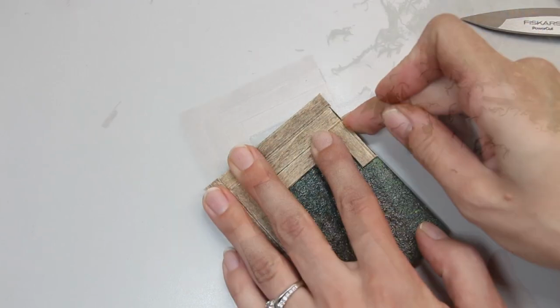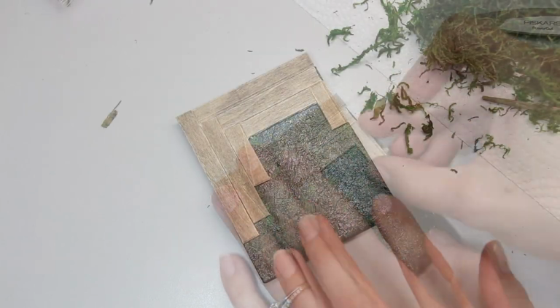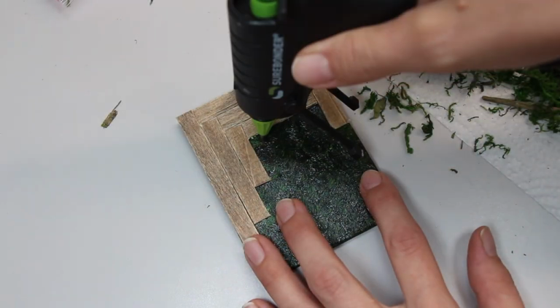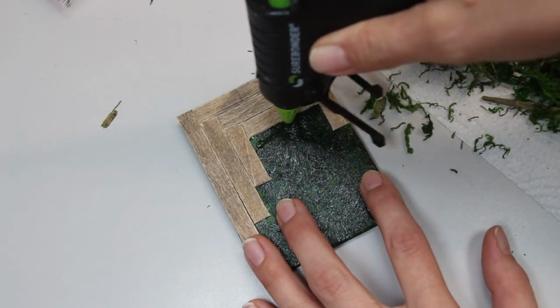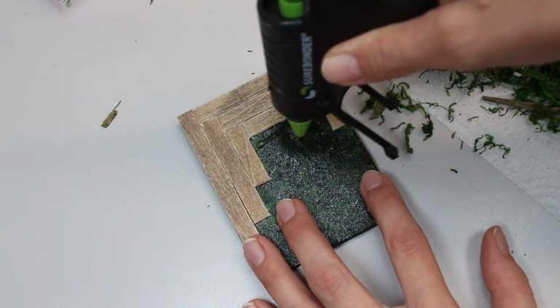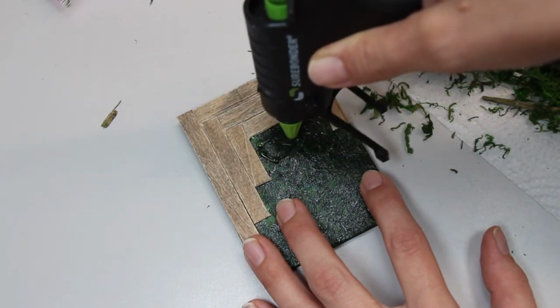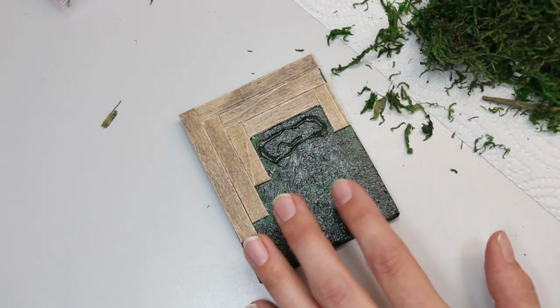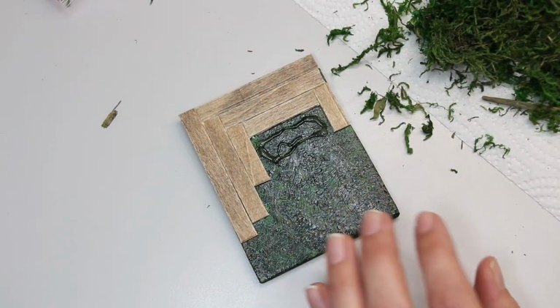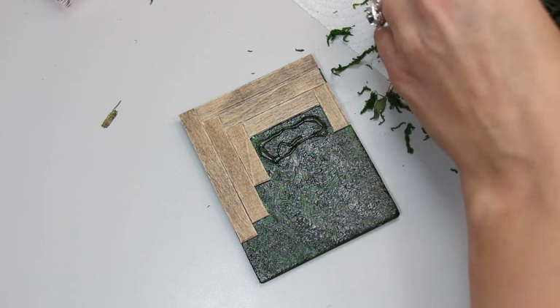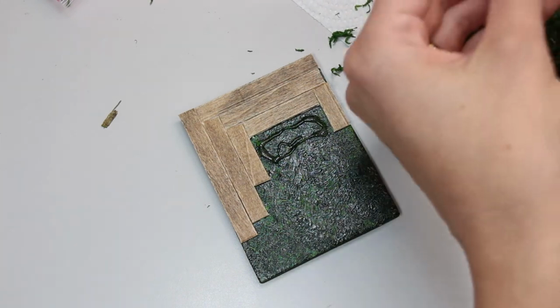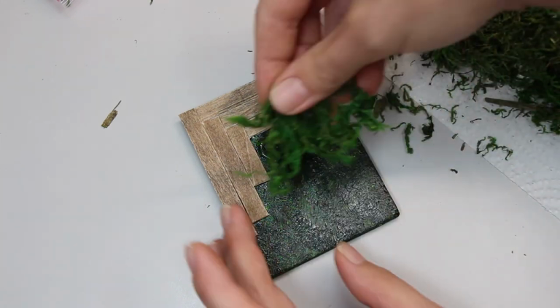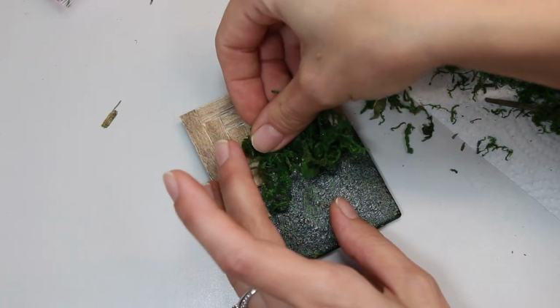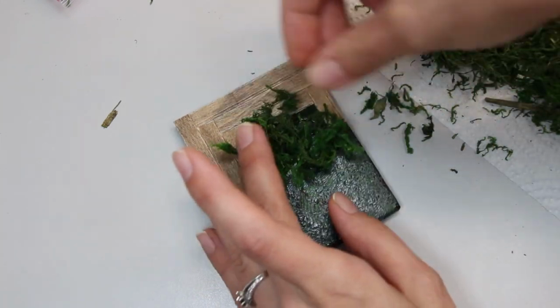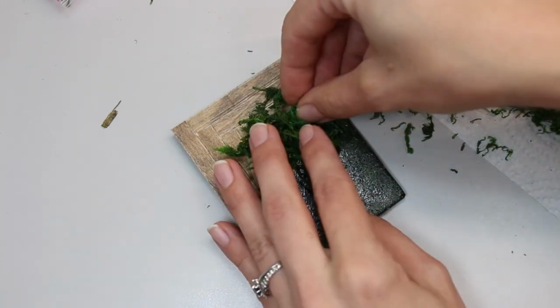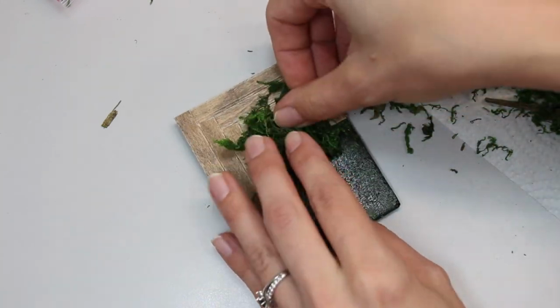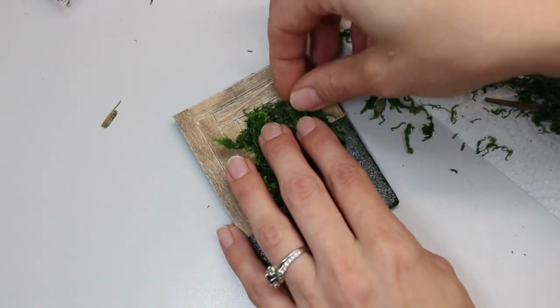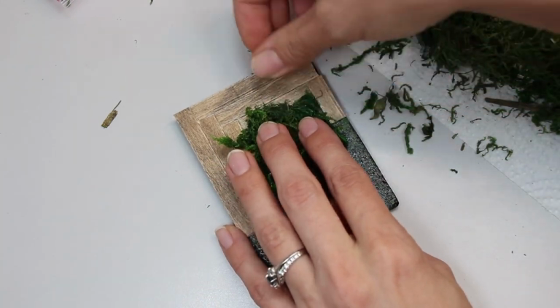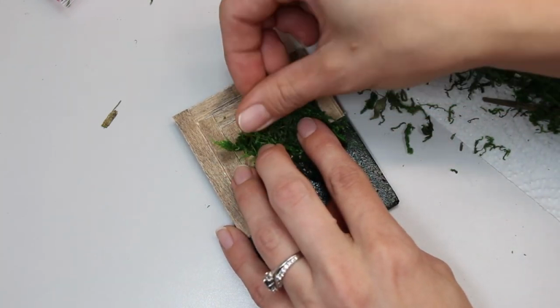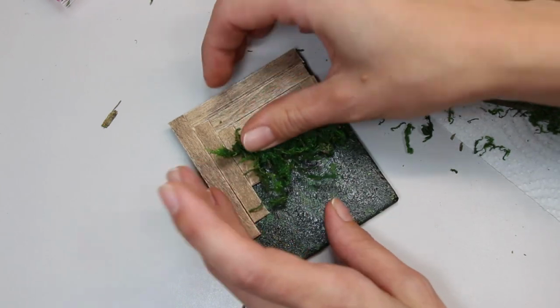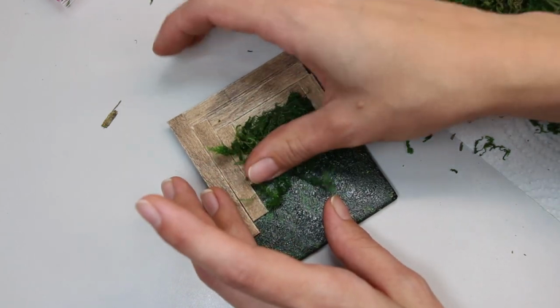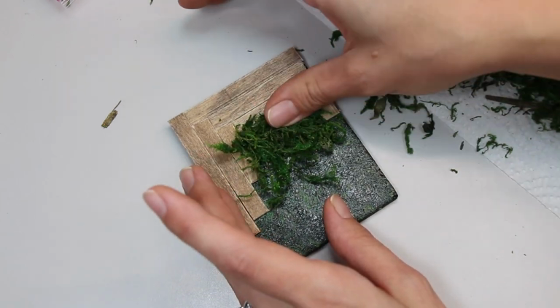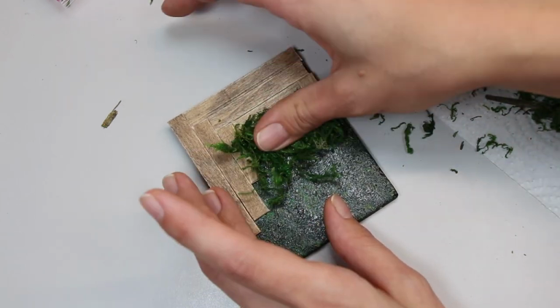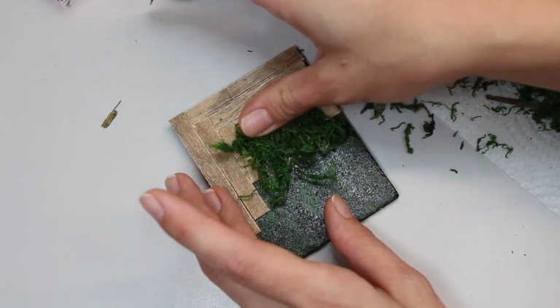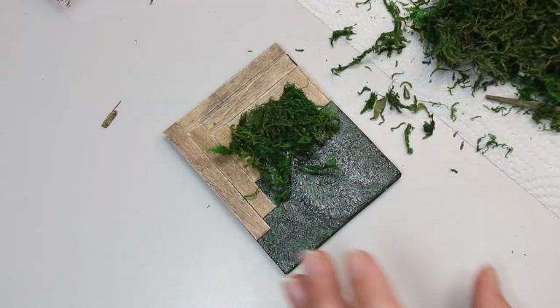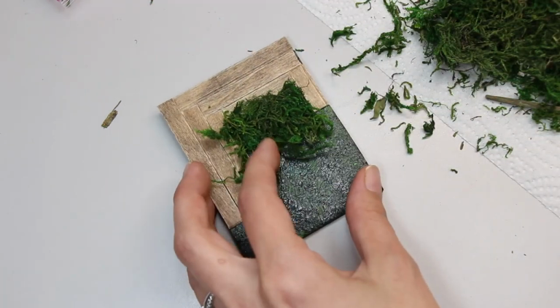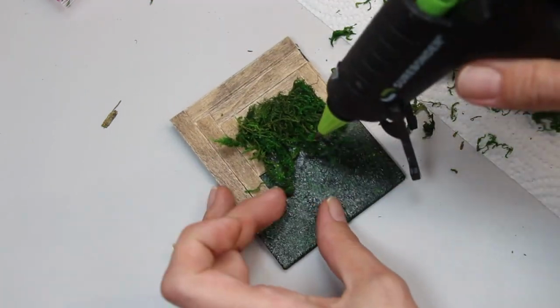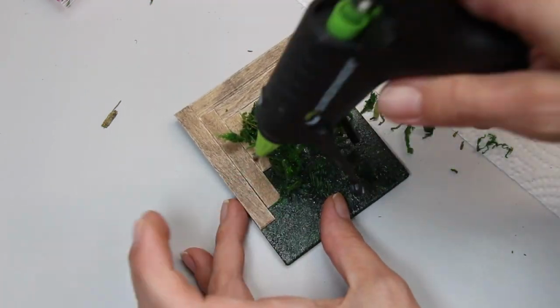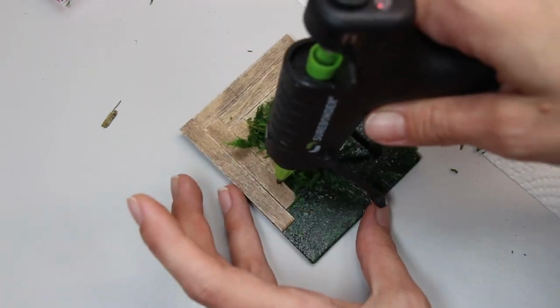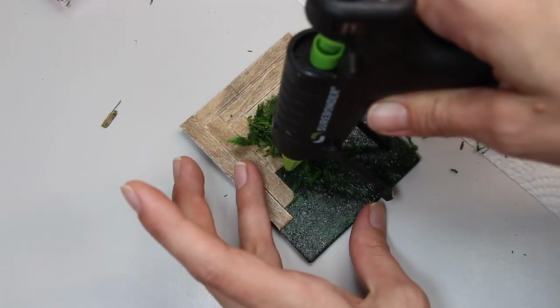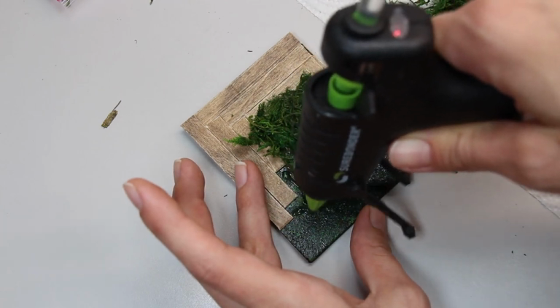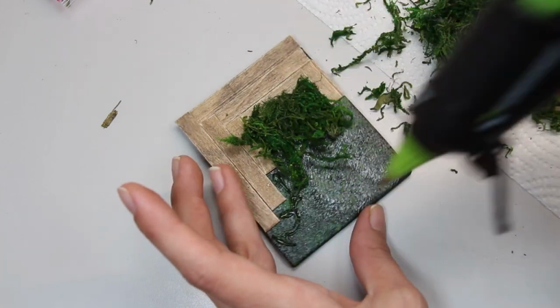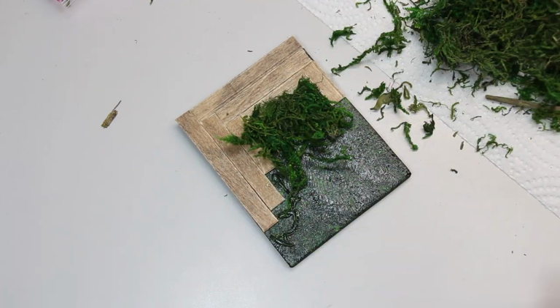Once your wood is glued on, you can start gluing on green moss. I found the green moss at the dollar store, but a lot of times they're out. You can always find it in the floral section at any craft store.